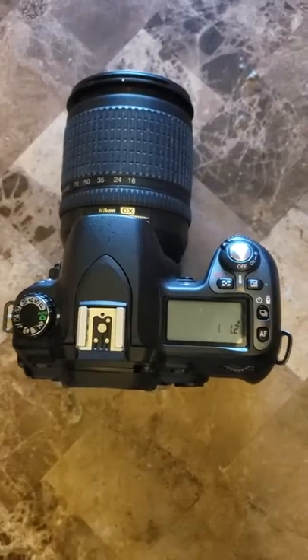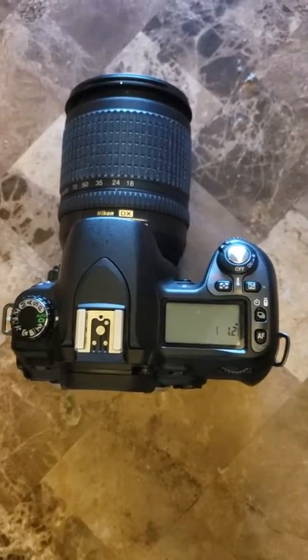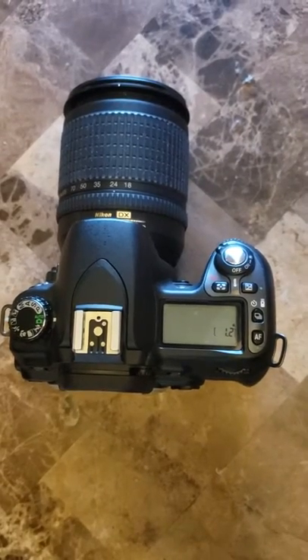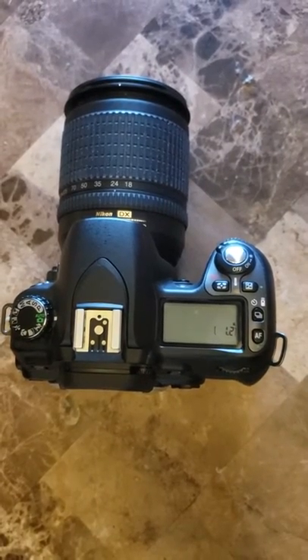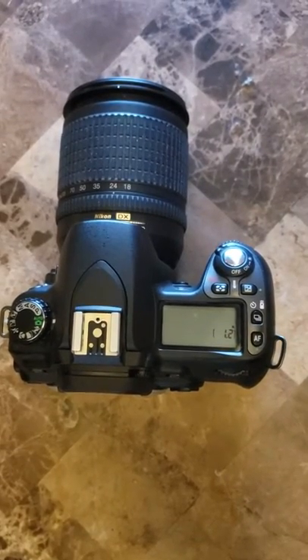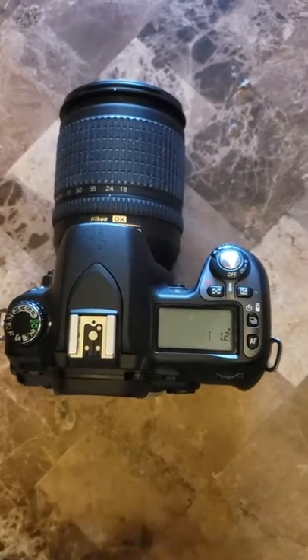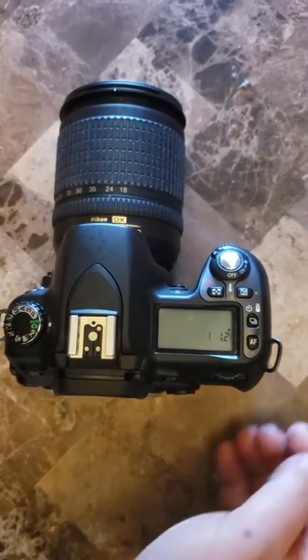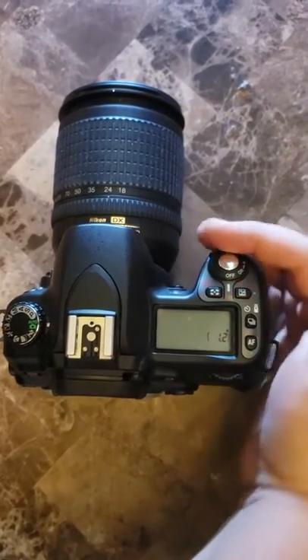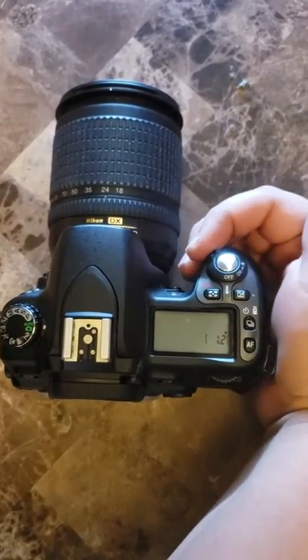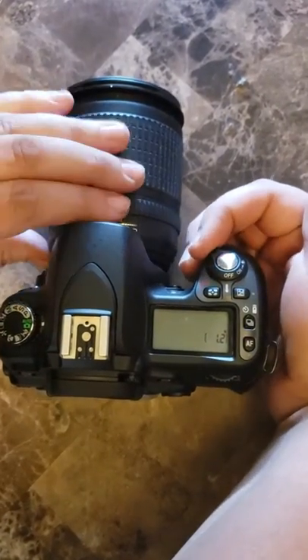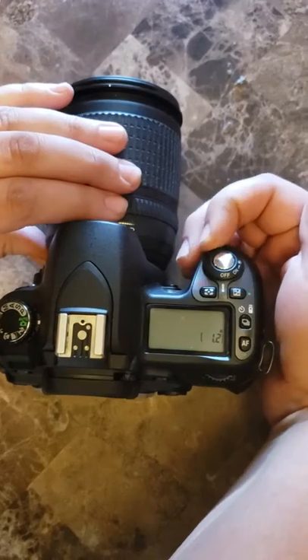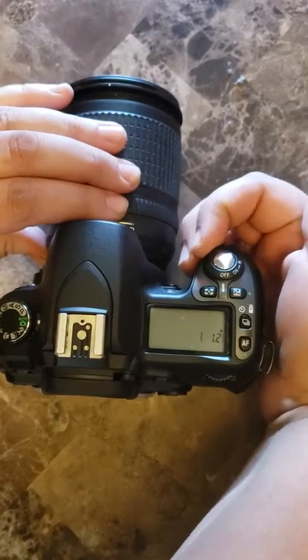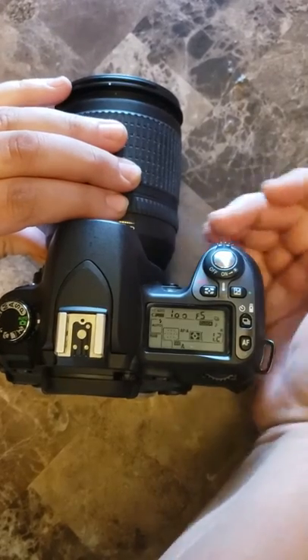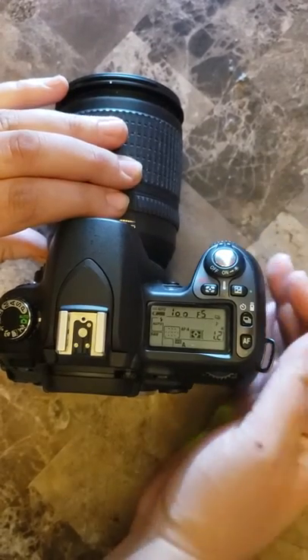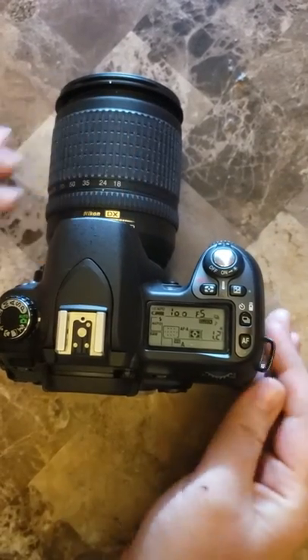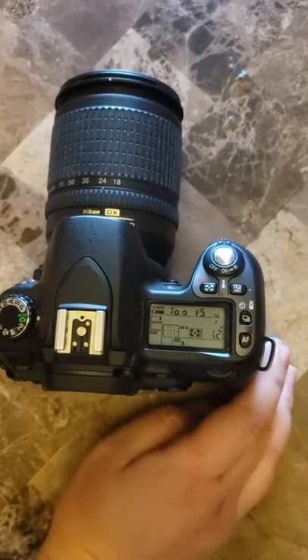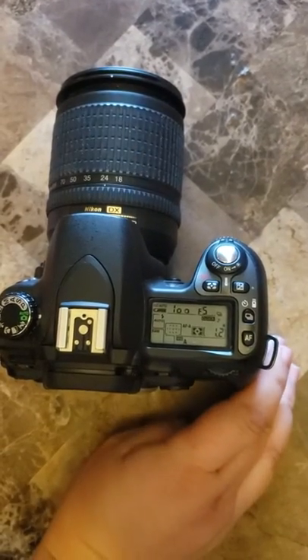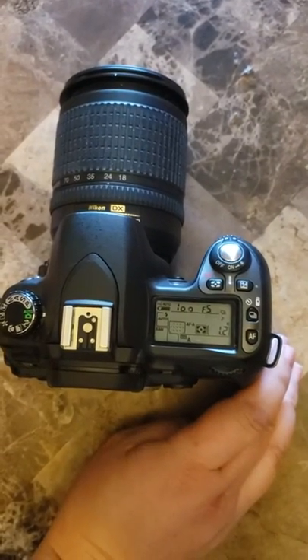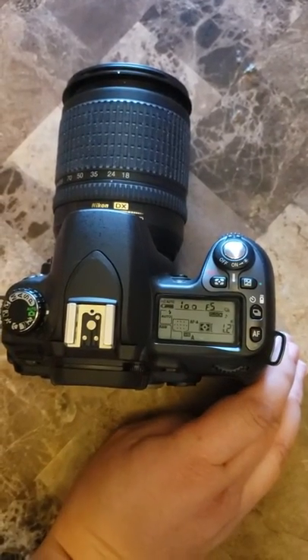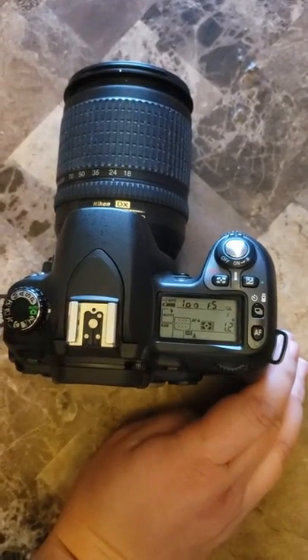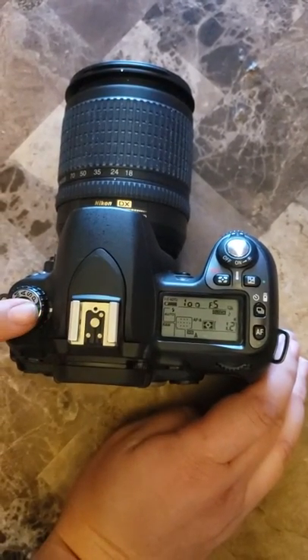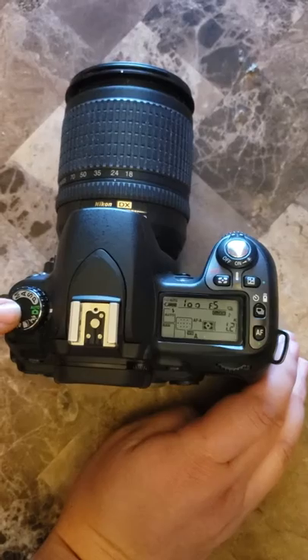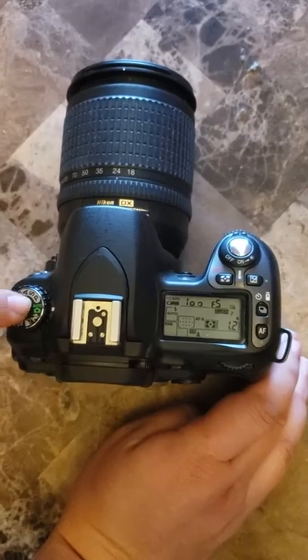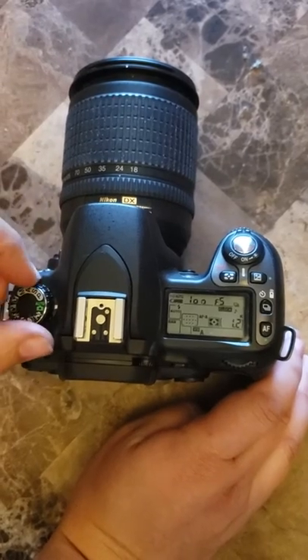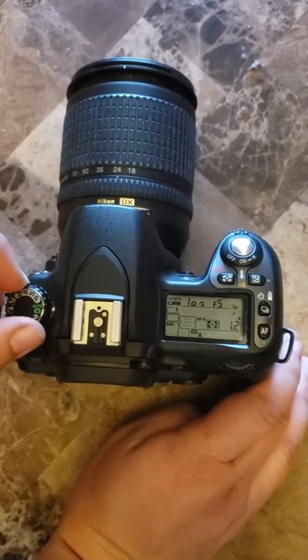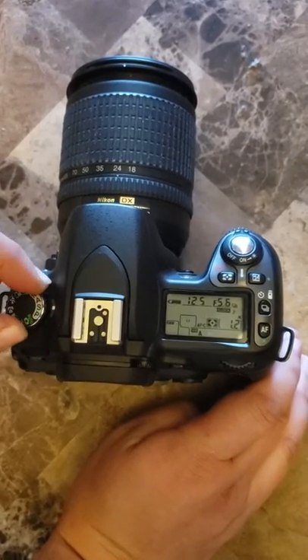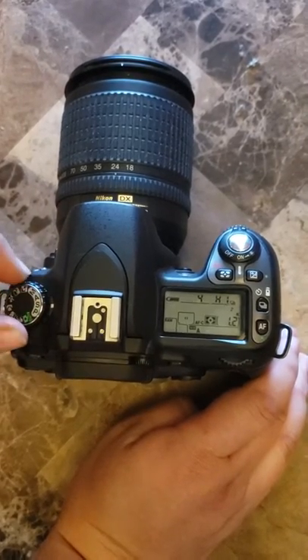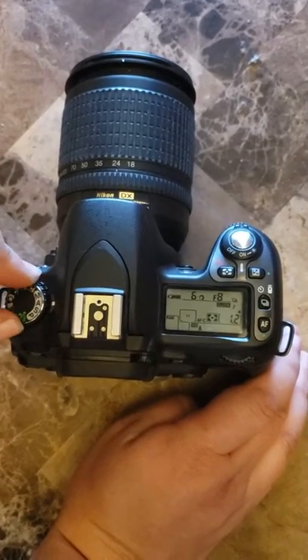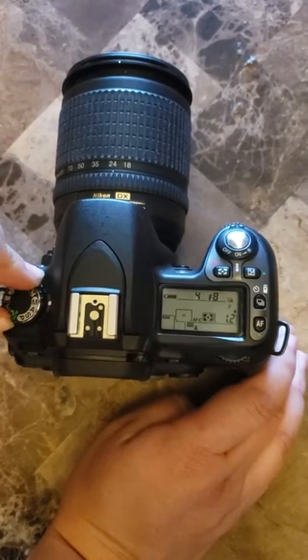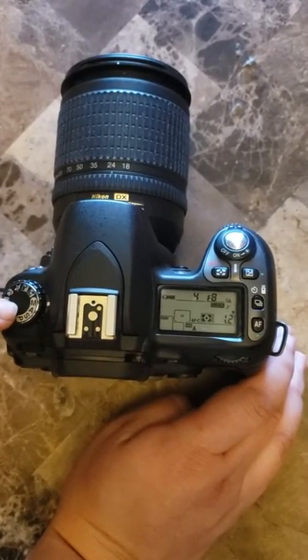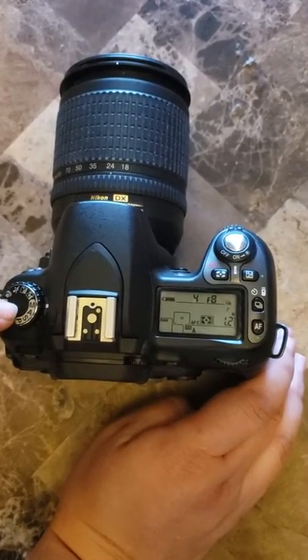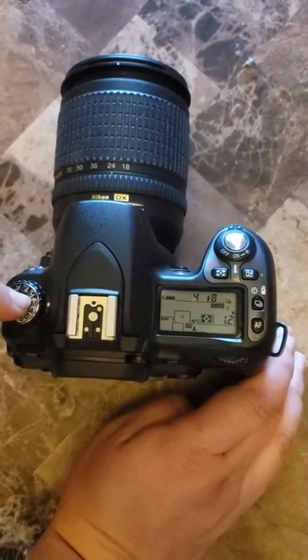This is my Nikon D80. First I'm going to show you how to turn it on, and then in order to switch it over to manual mode, over here on this side we're going to change it to the M, which is manual mode.